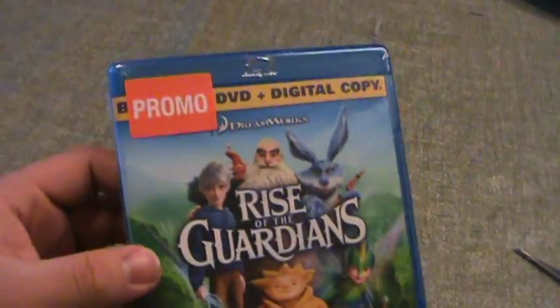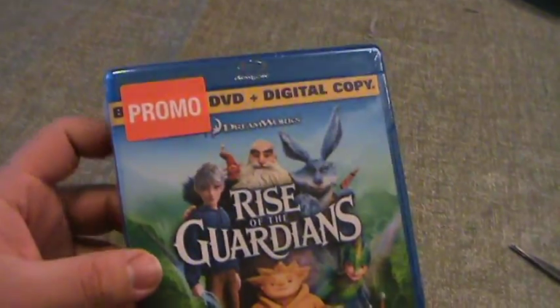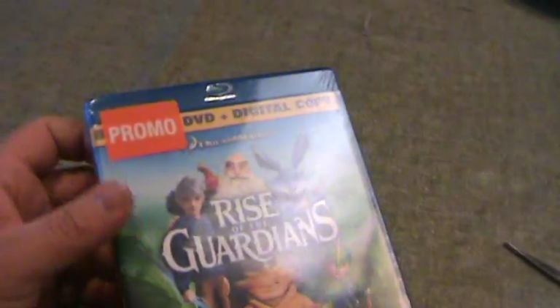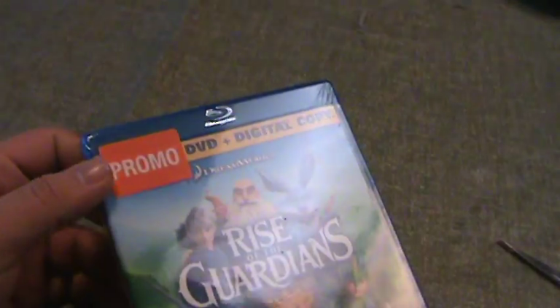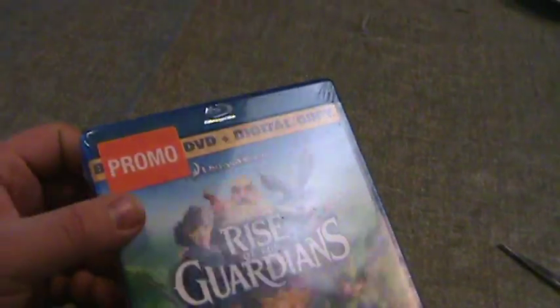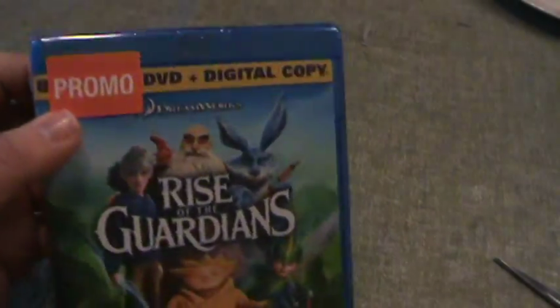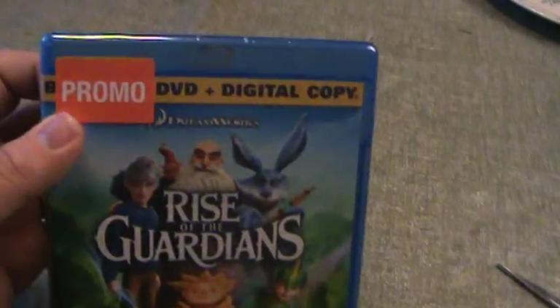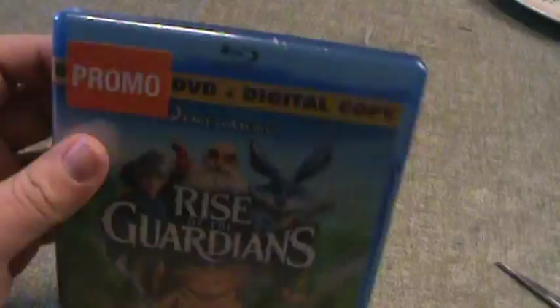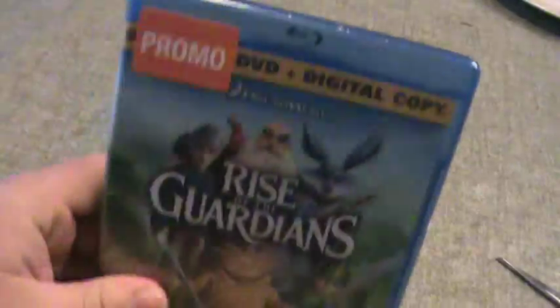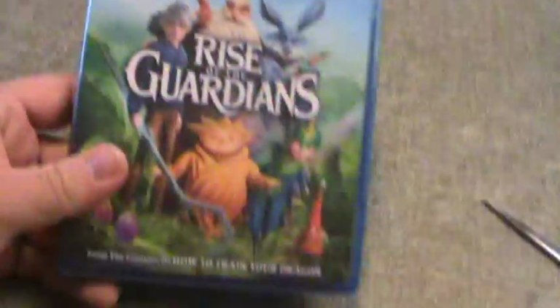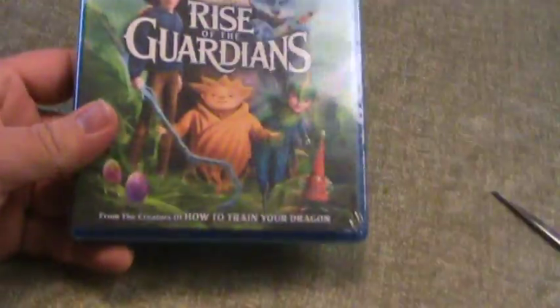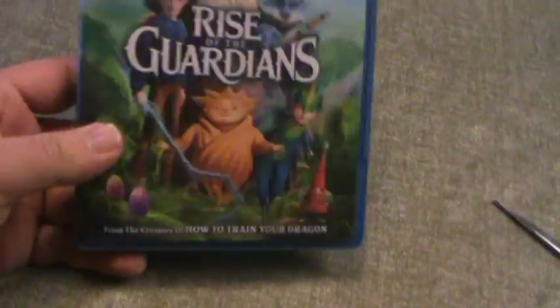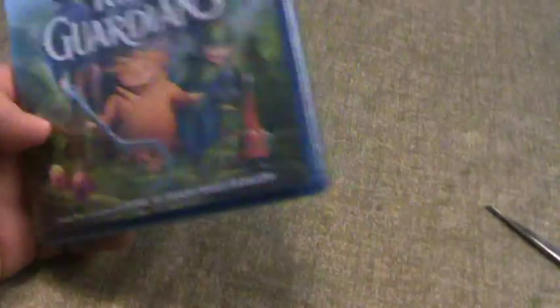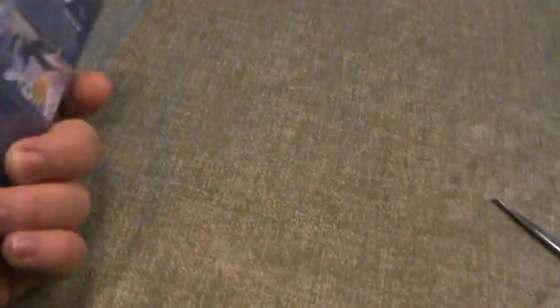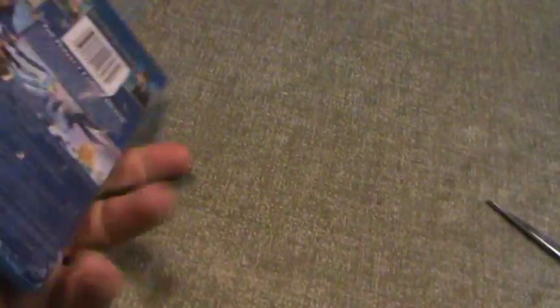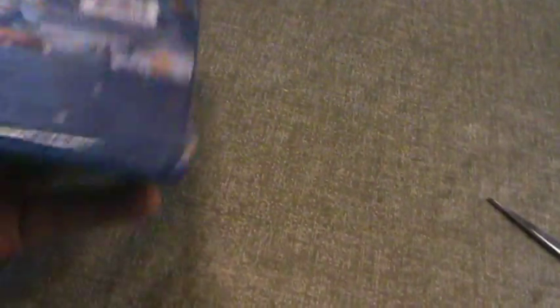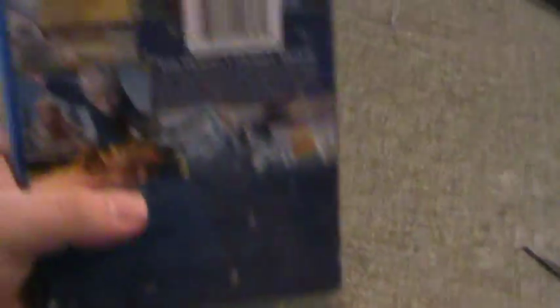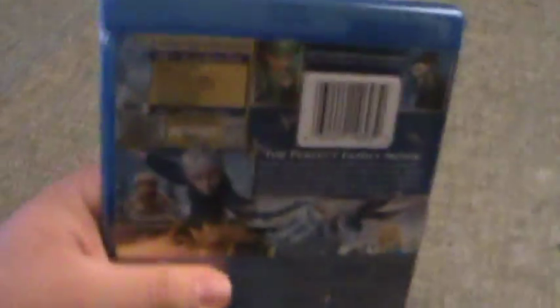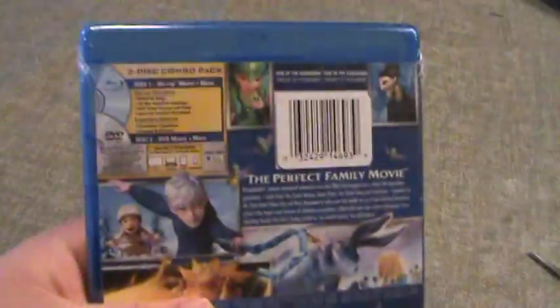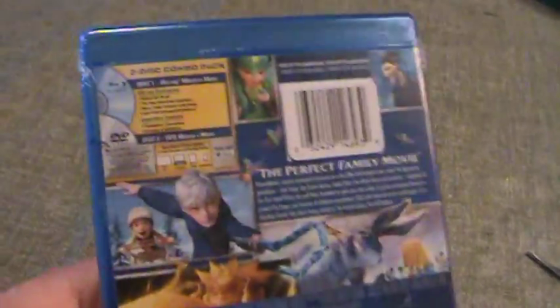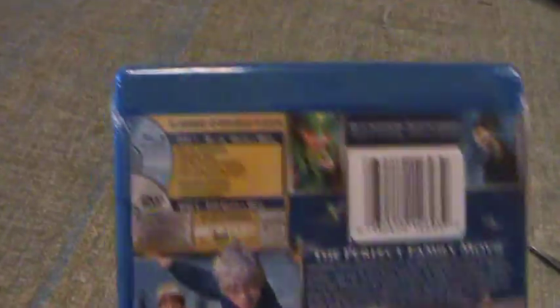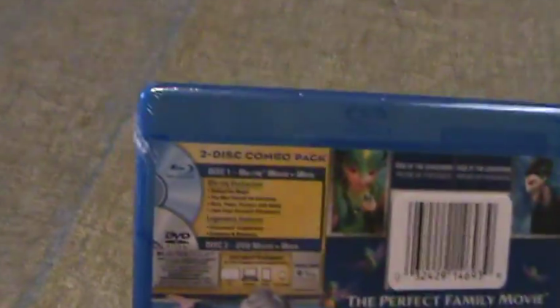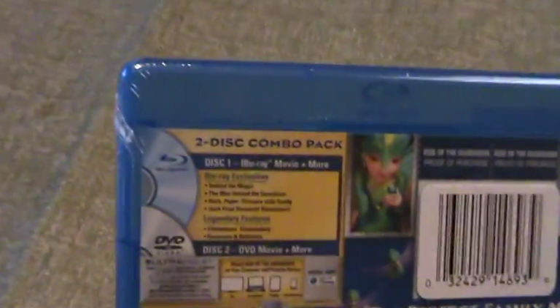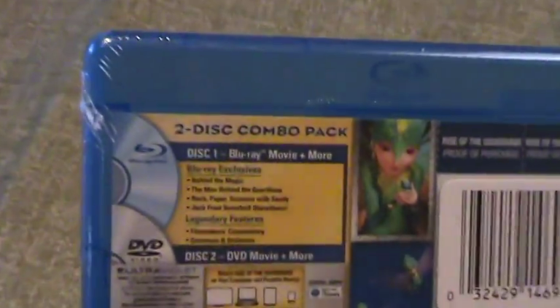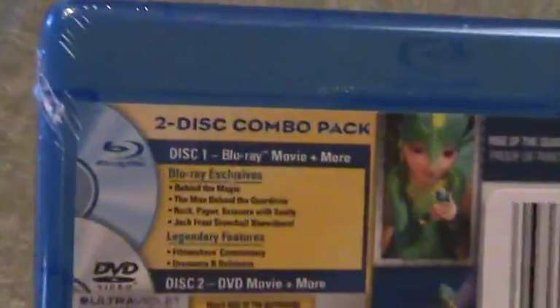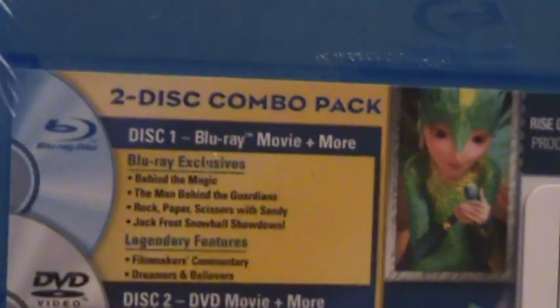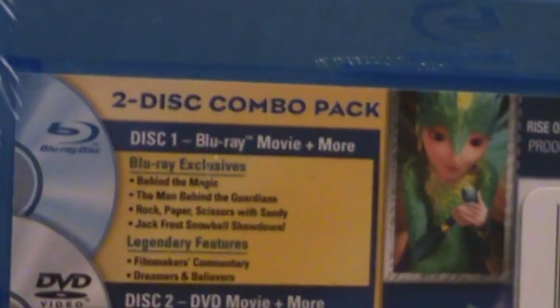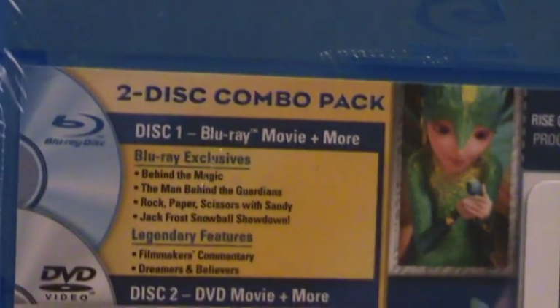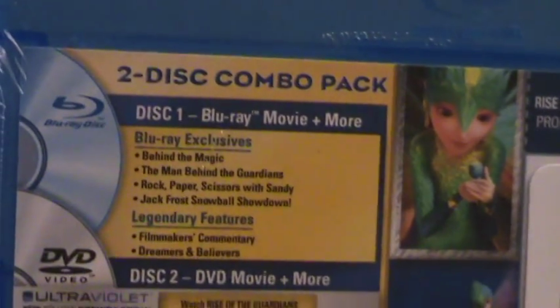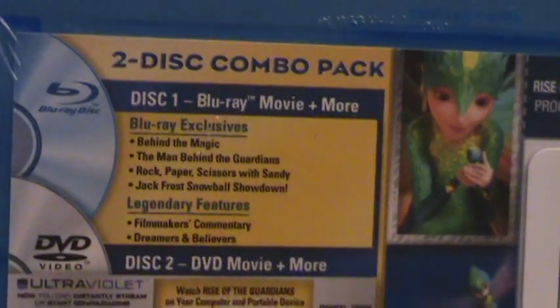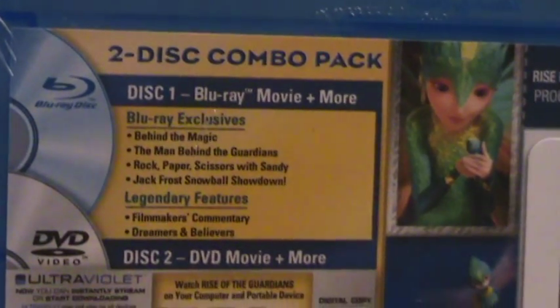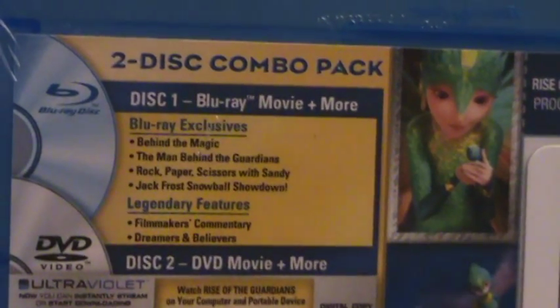So this comes with a Blu-ray, DVD, and digital copy. Disc 1: Blu-ray.